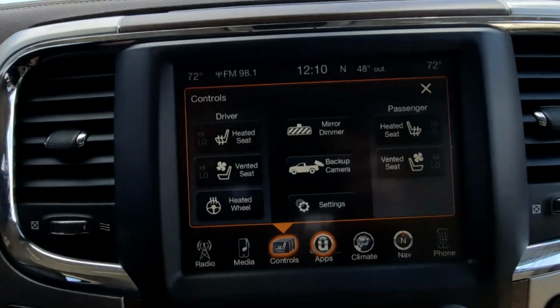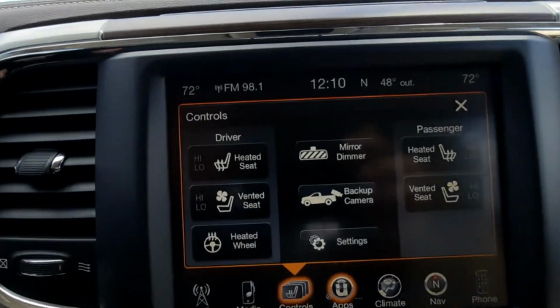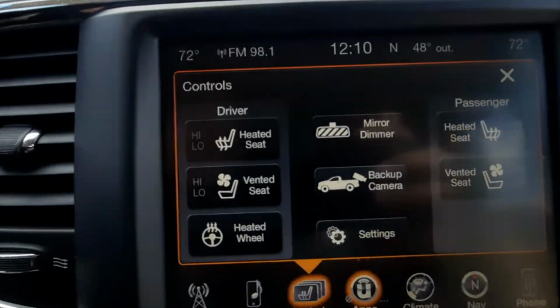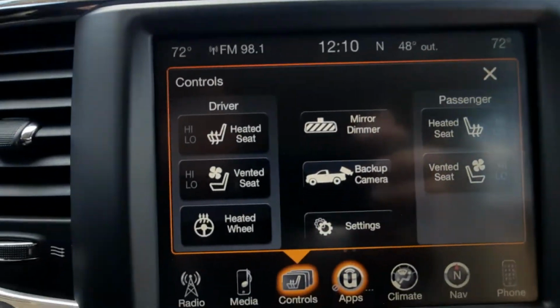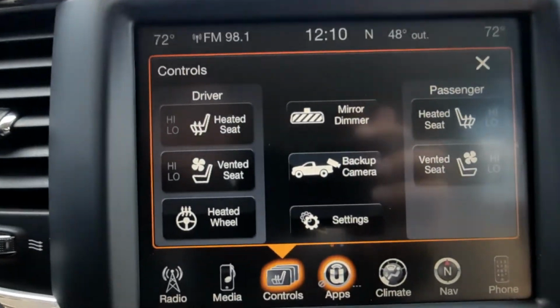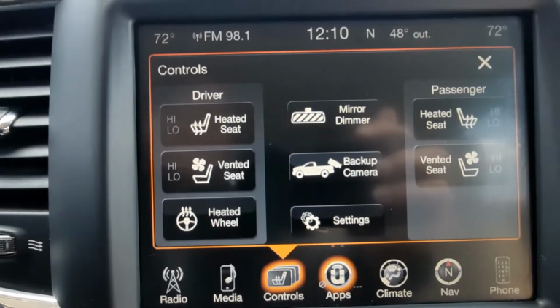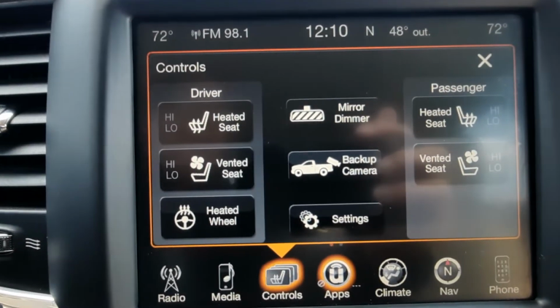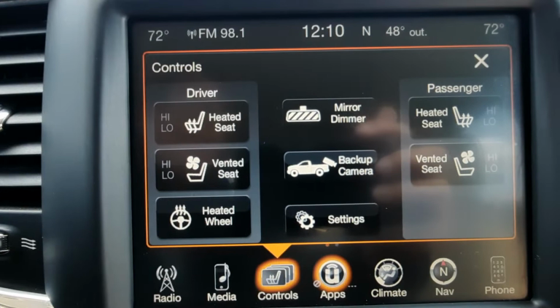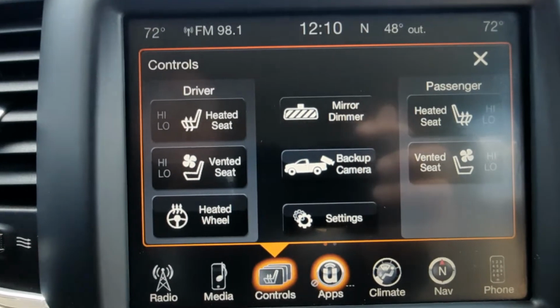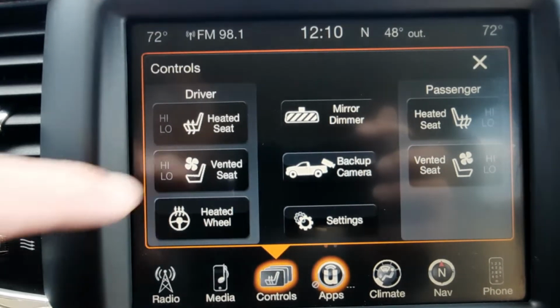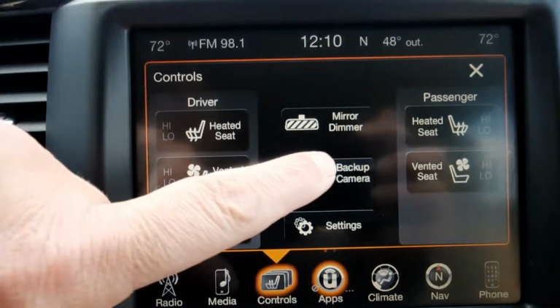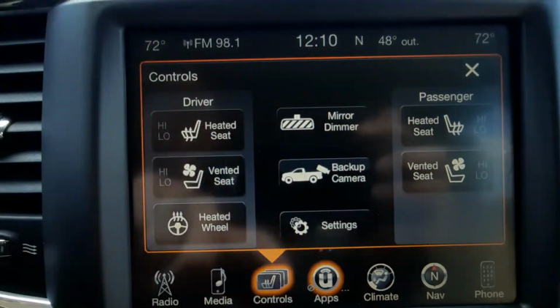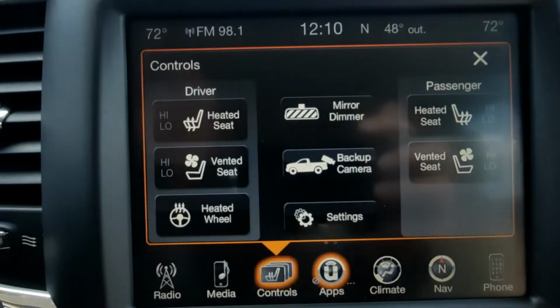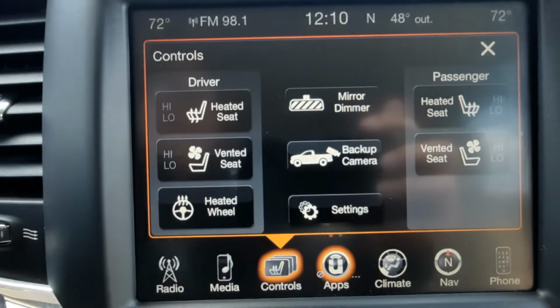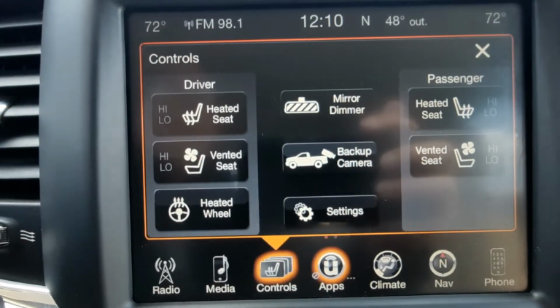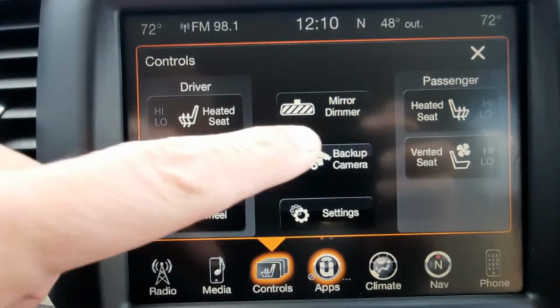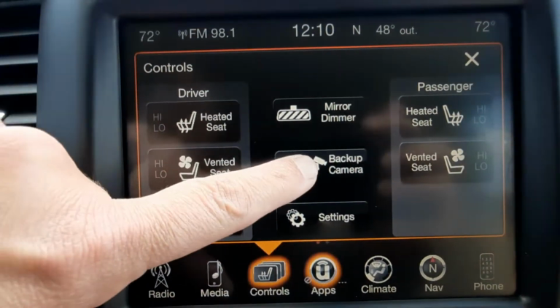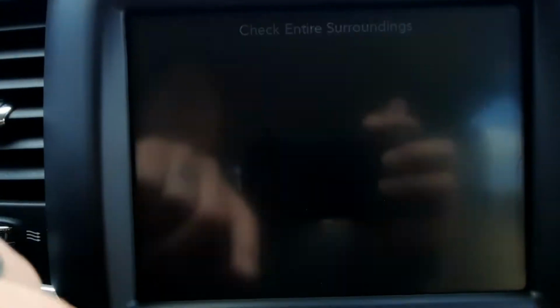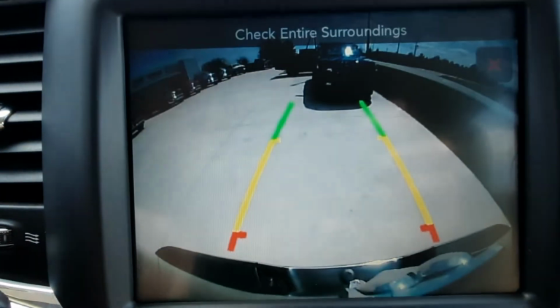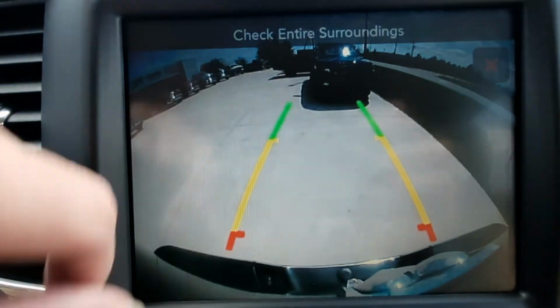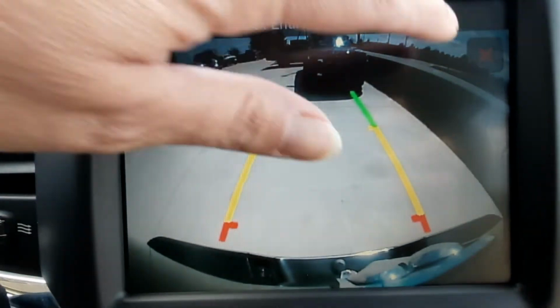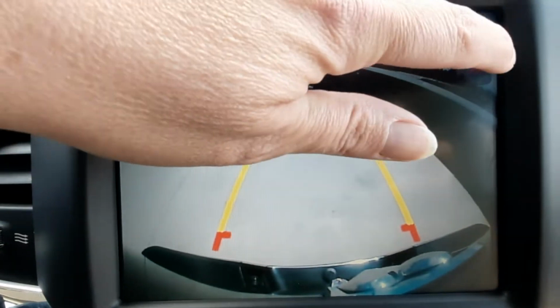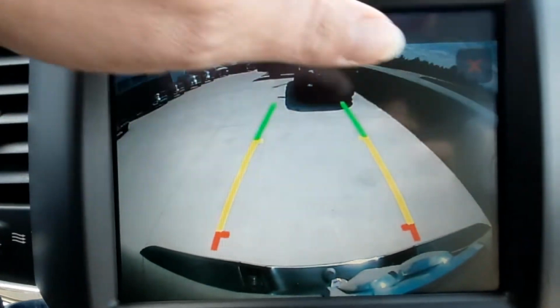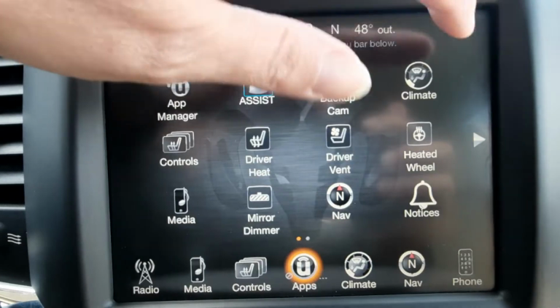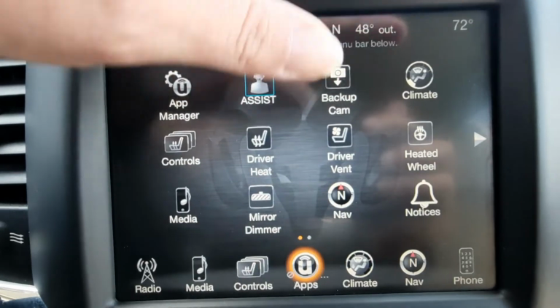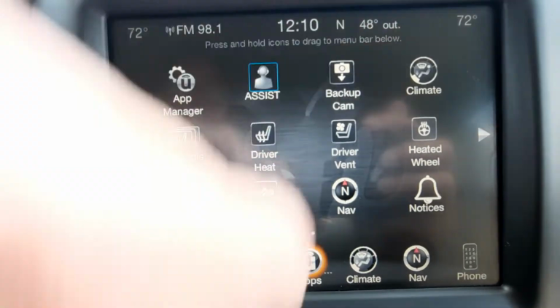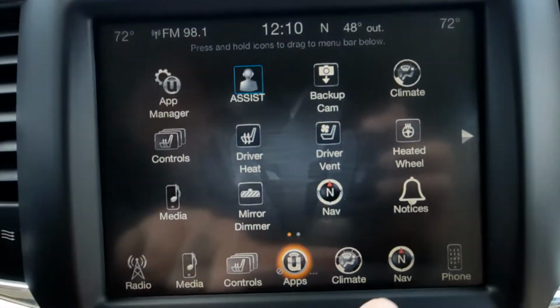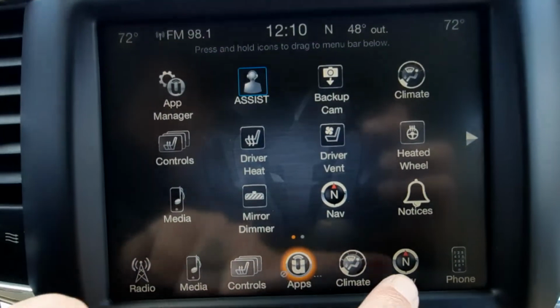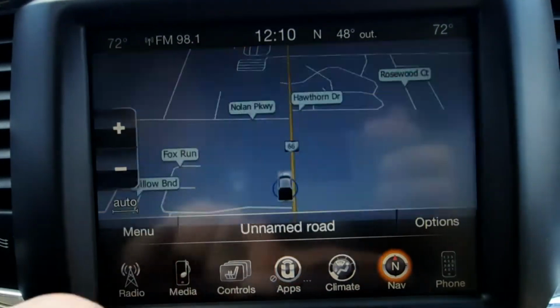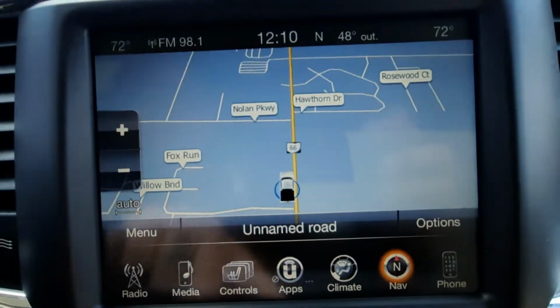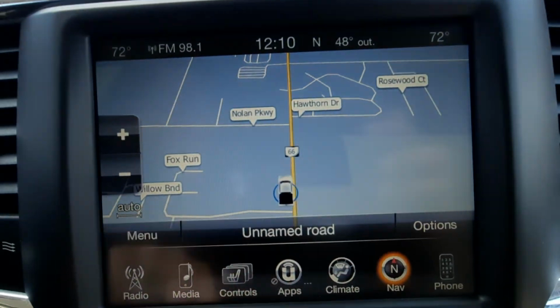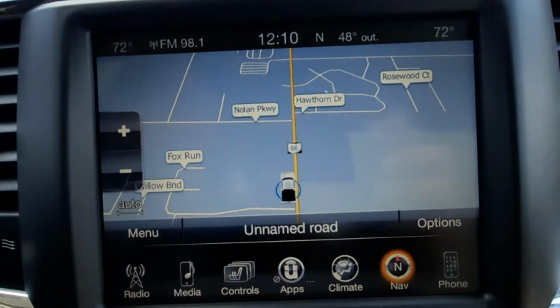It has heated and cold front seats, a heated steering wheel, backup camera, and navigation.